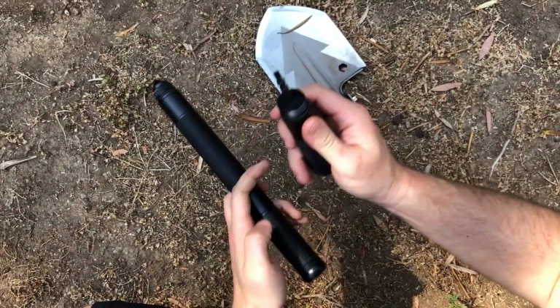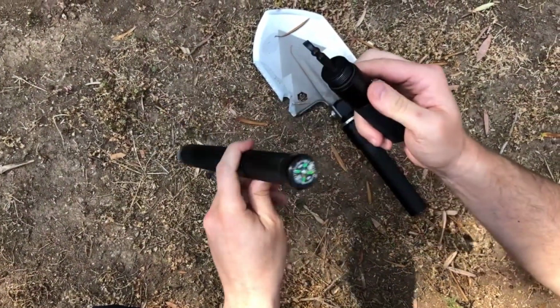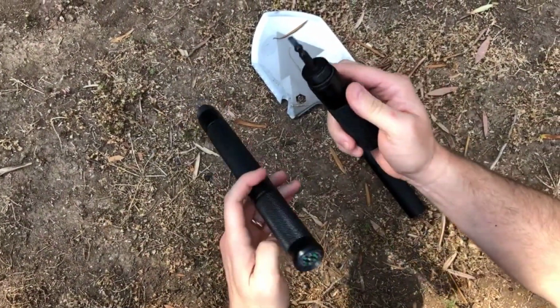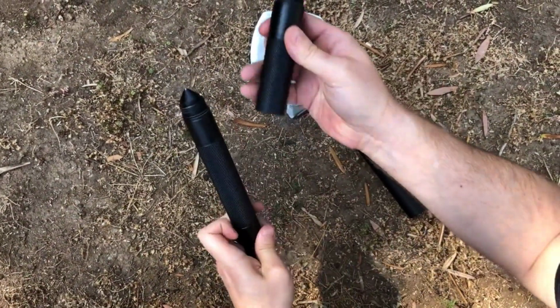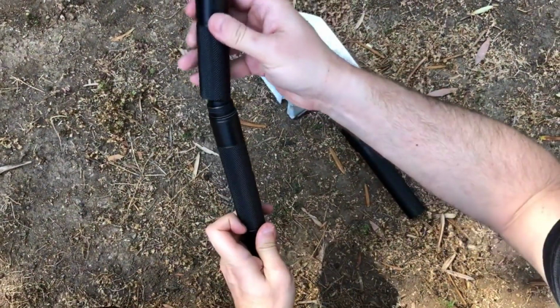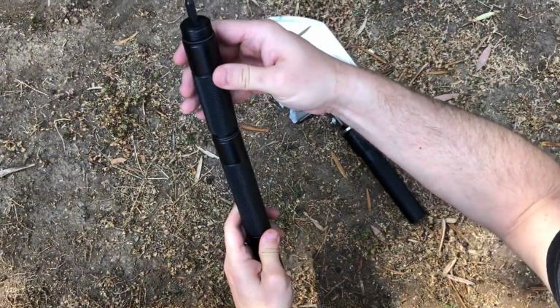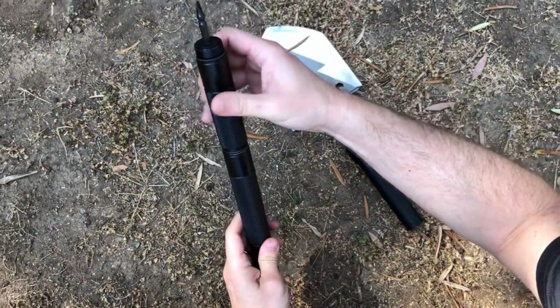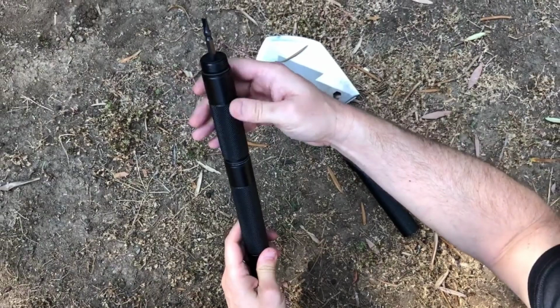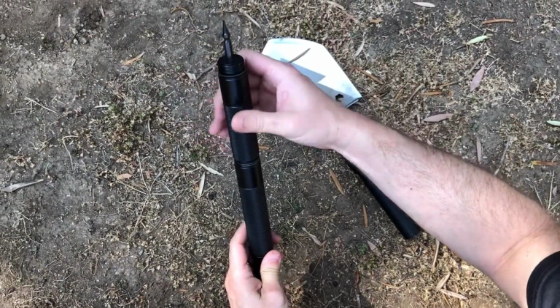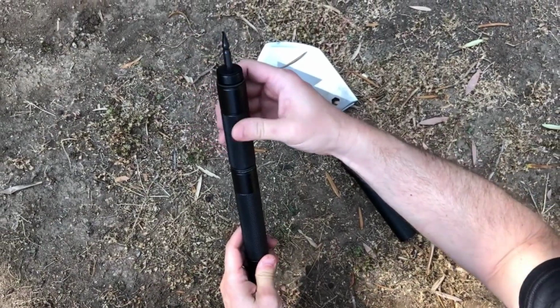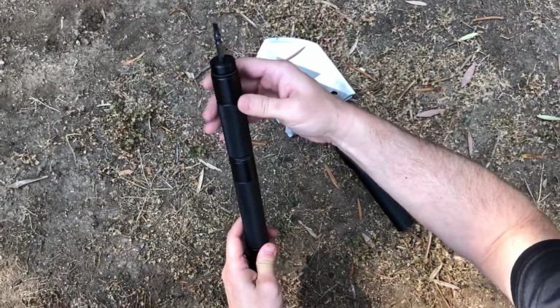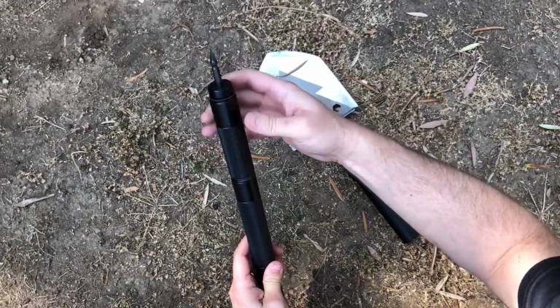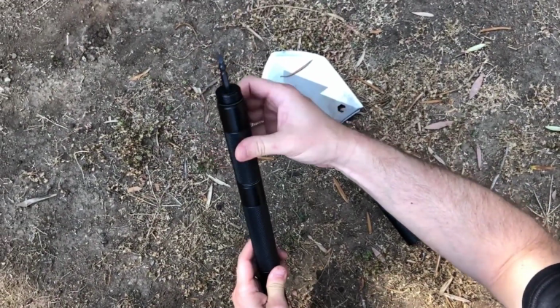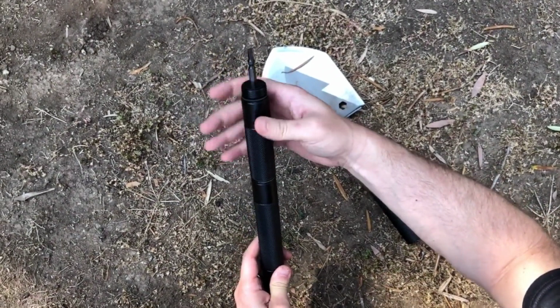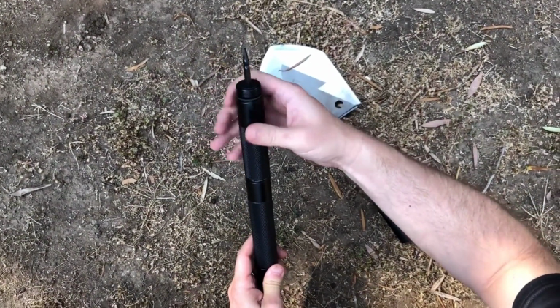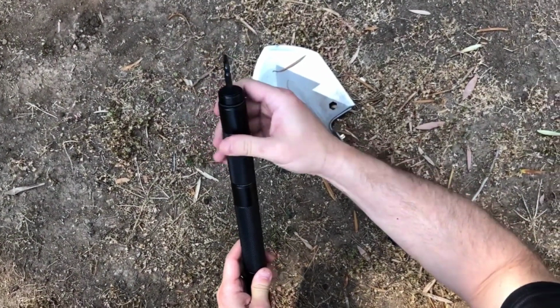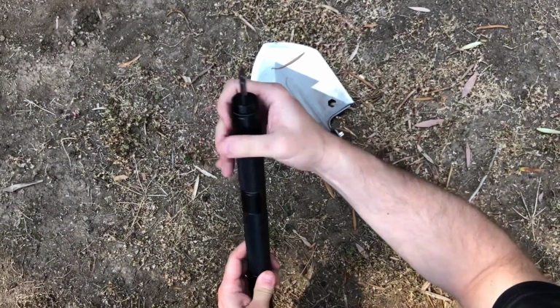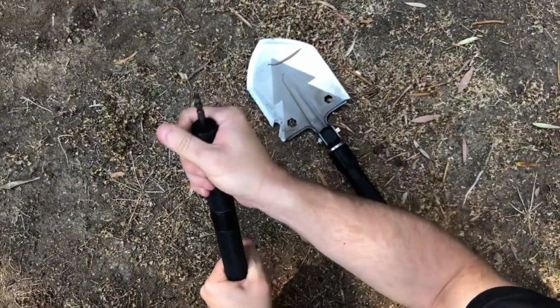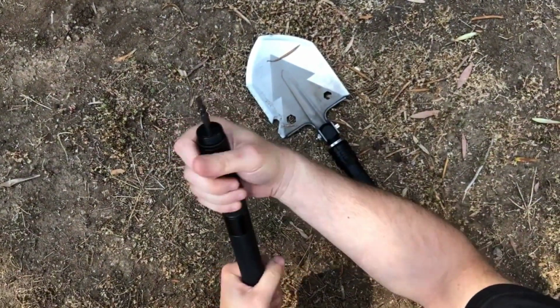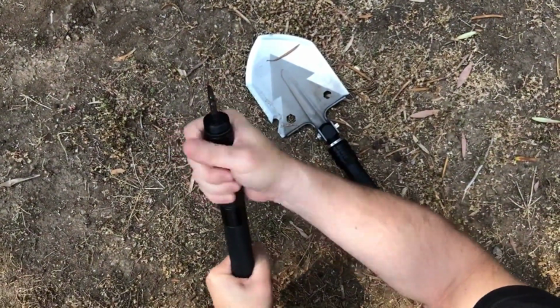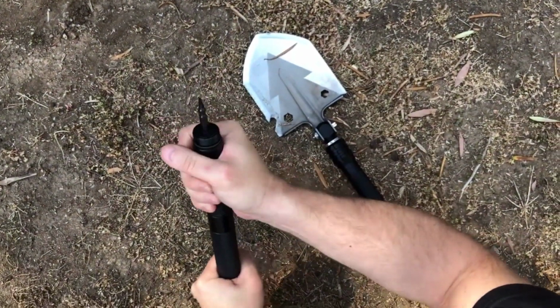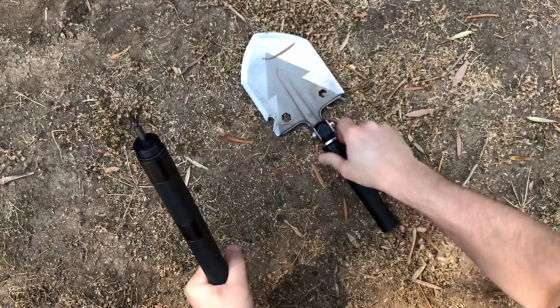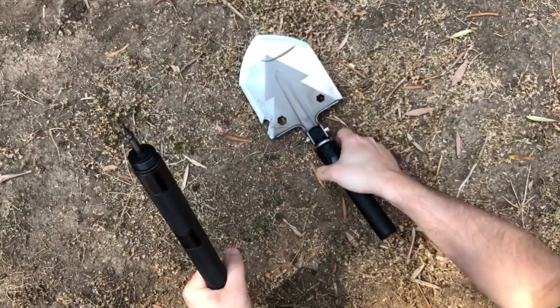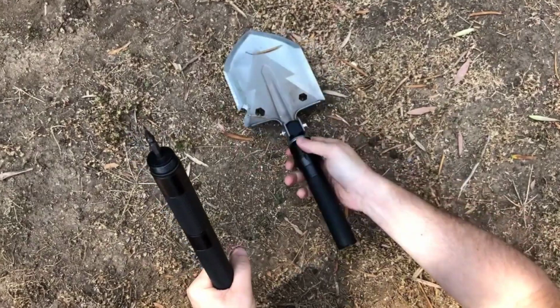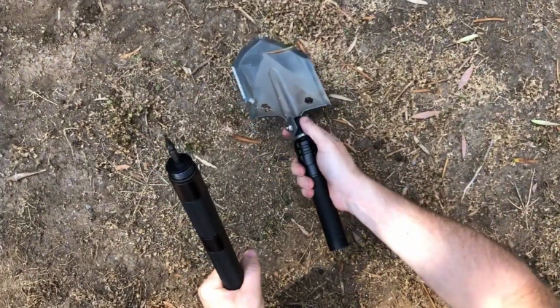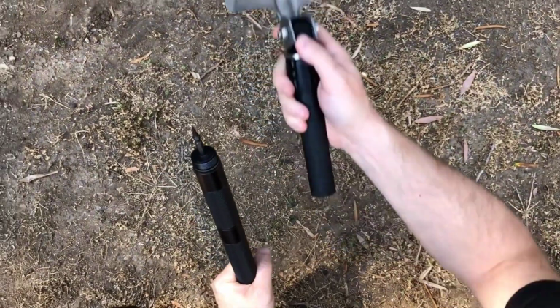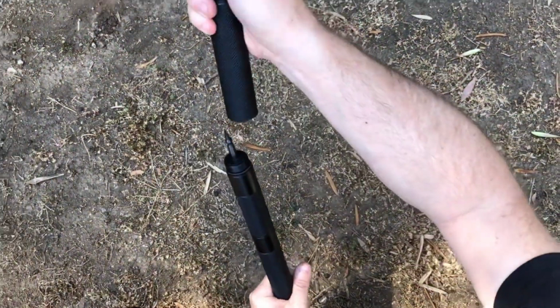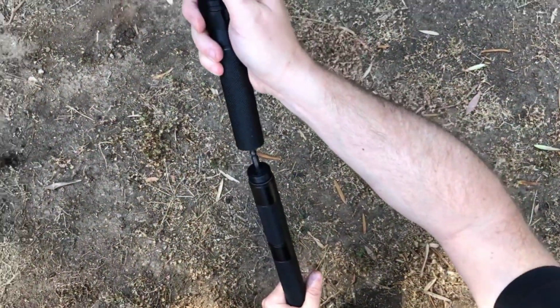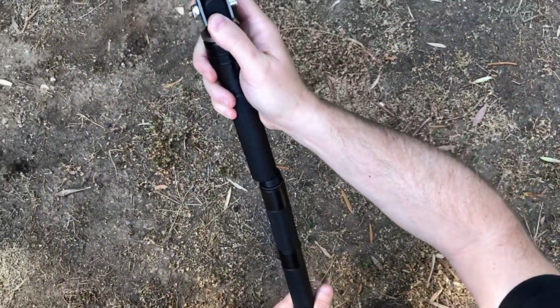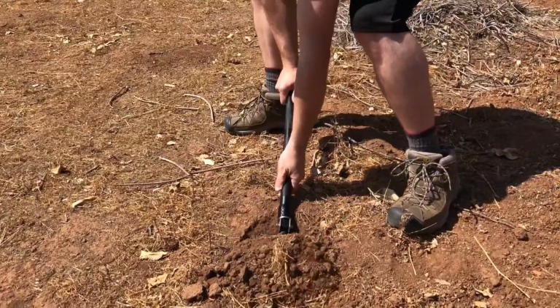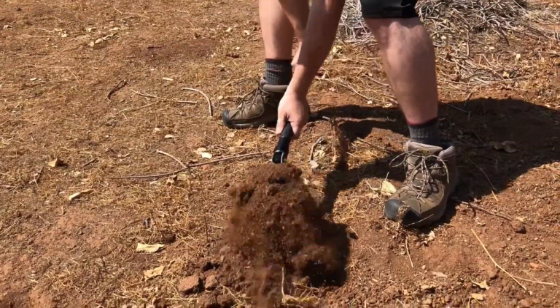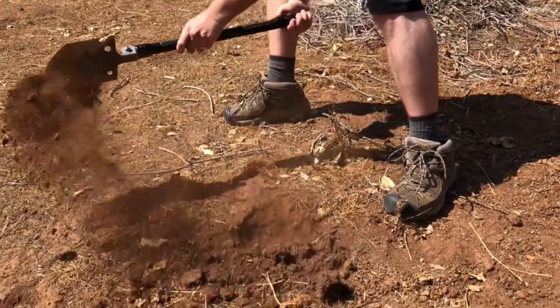With Tac-Niner's unique 15-in-1 Multi-Function Shovel, crafted from solid steel and aircraft-grade aluminum, the Tac-Niner Multi-Function Shovel isn't just for digging holes.